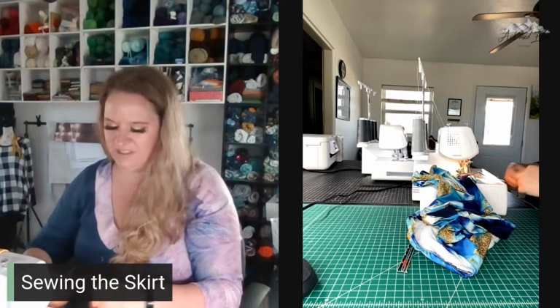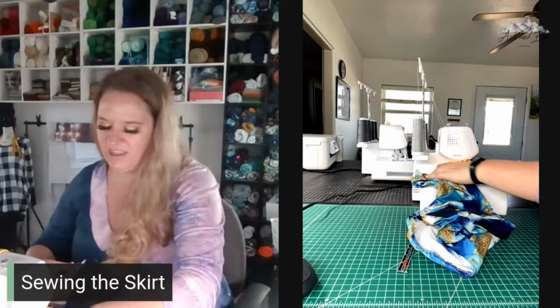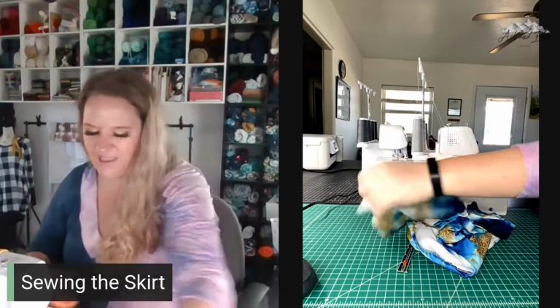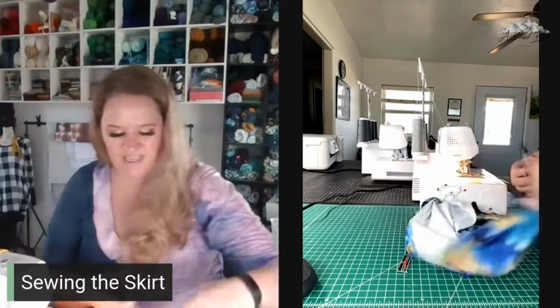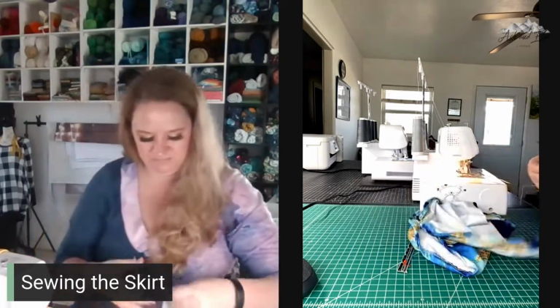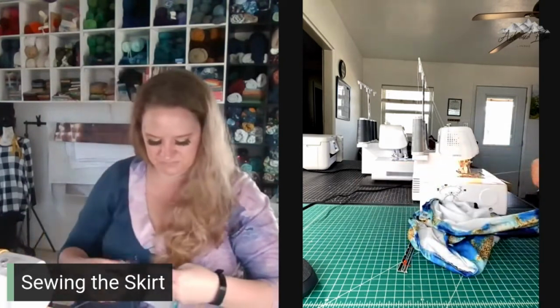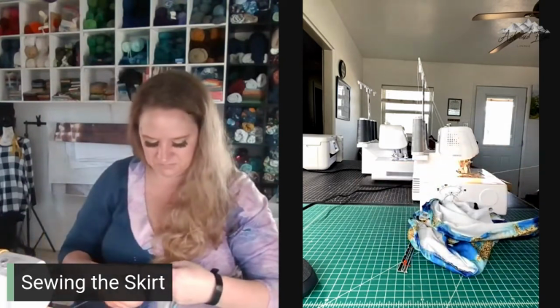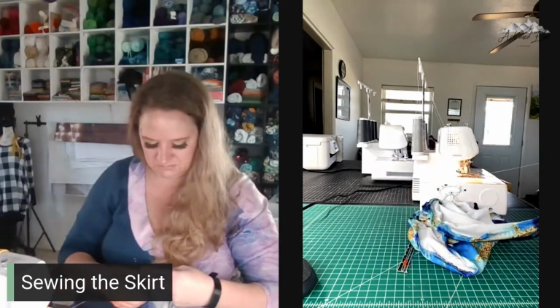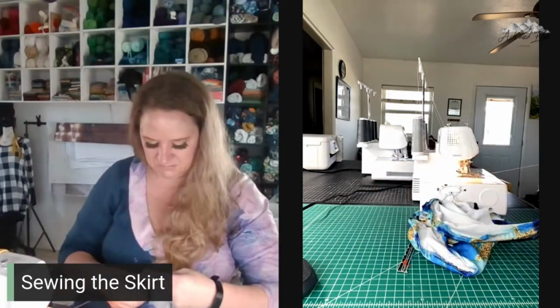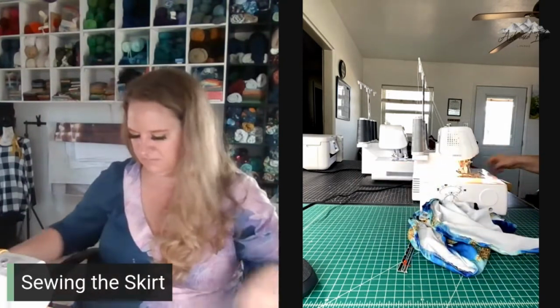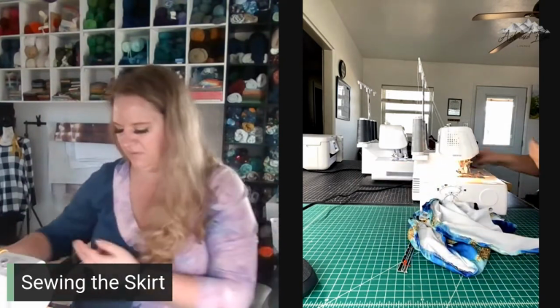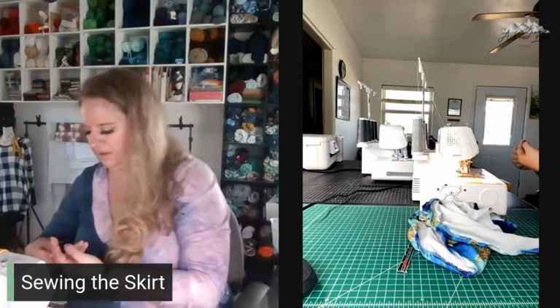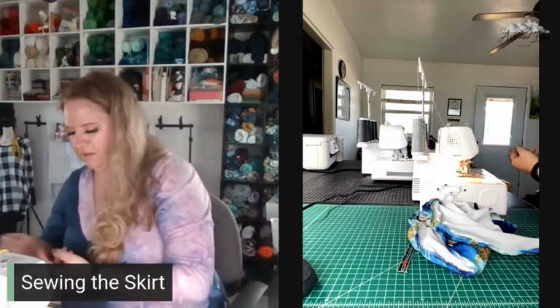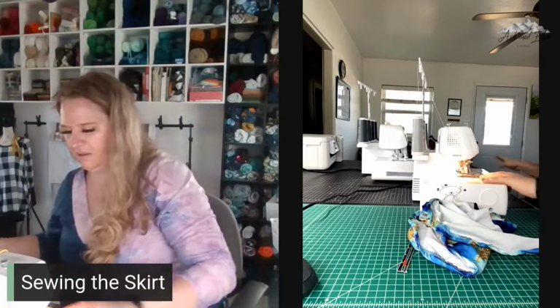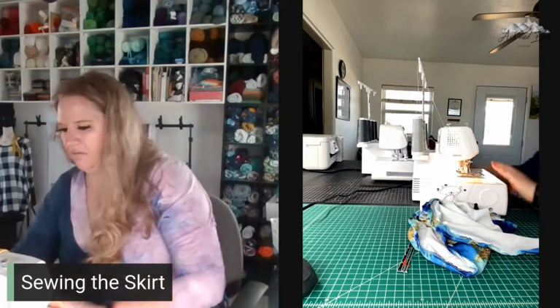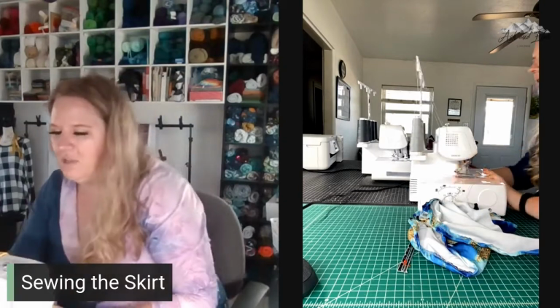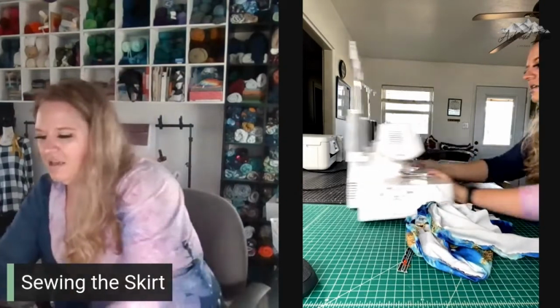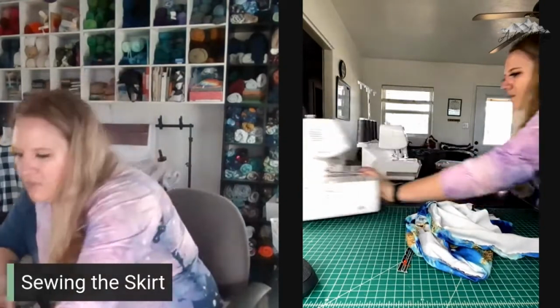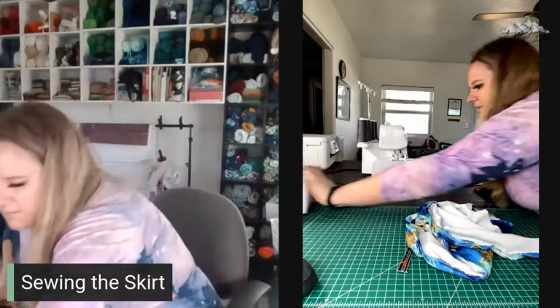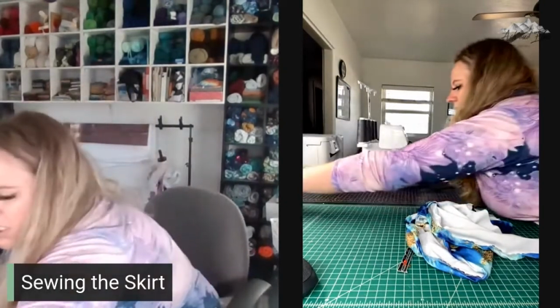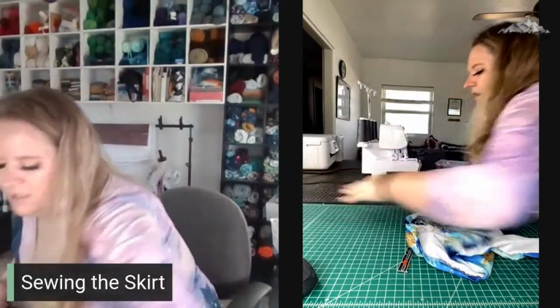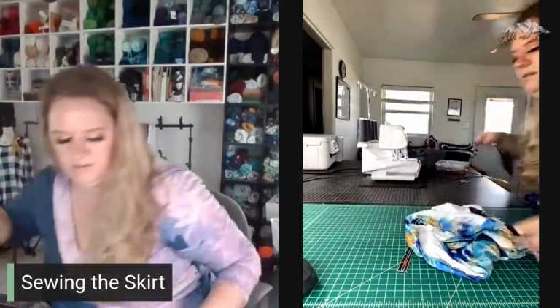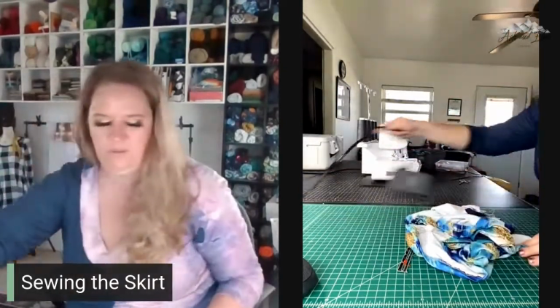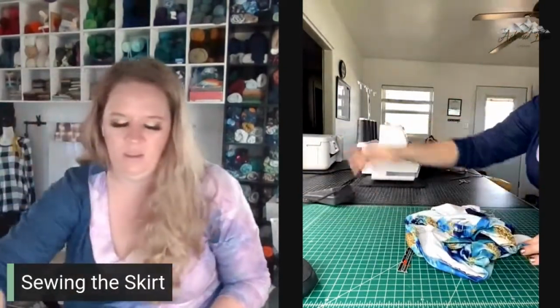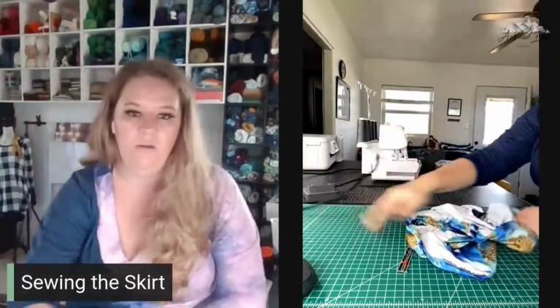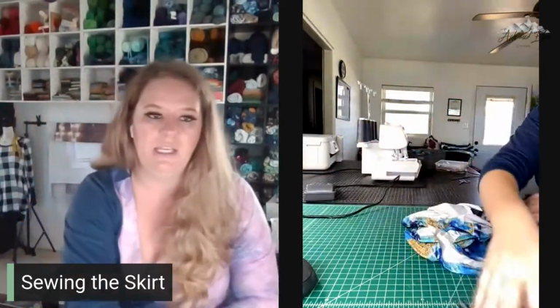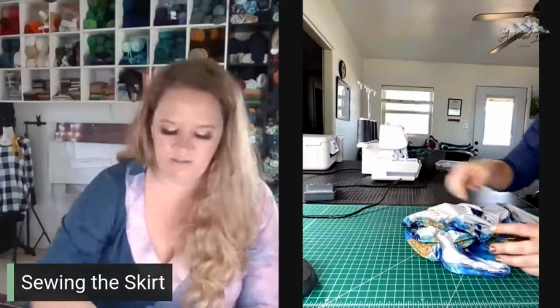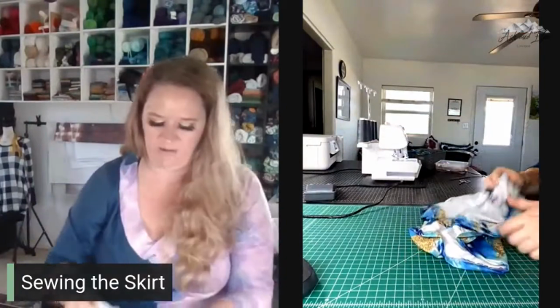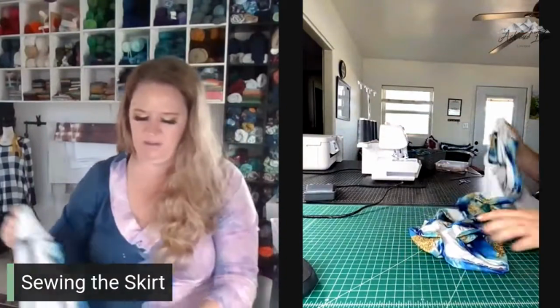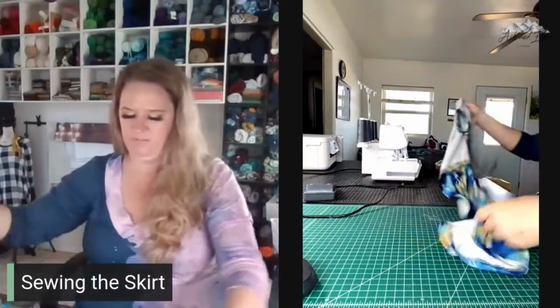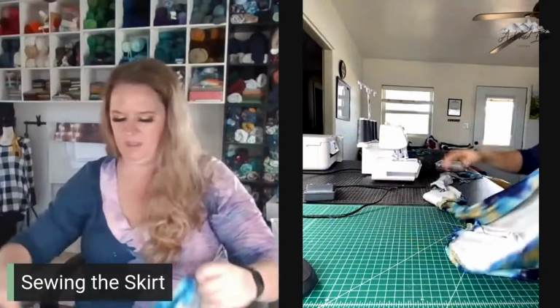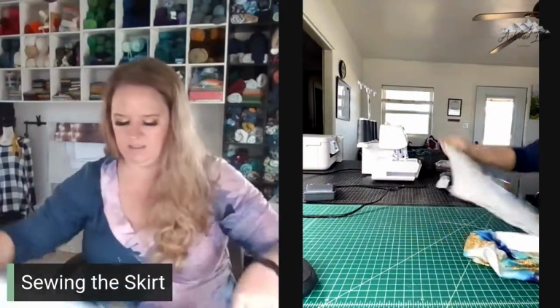Now that we've hemmed it, we are done with this machine.